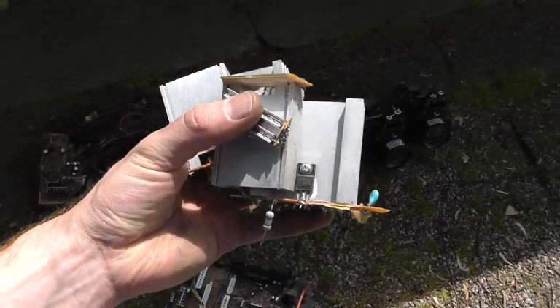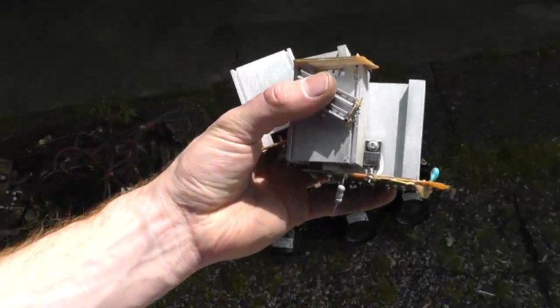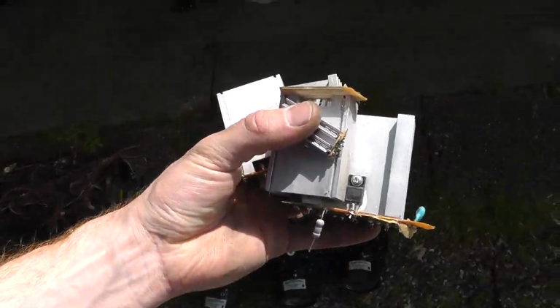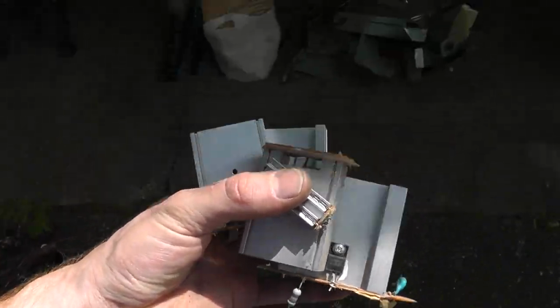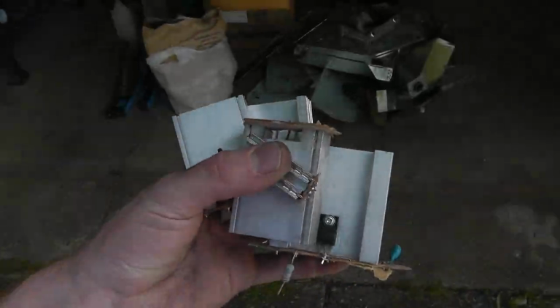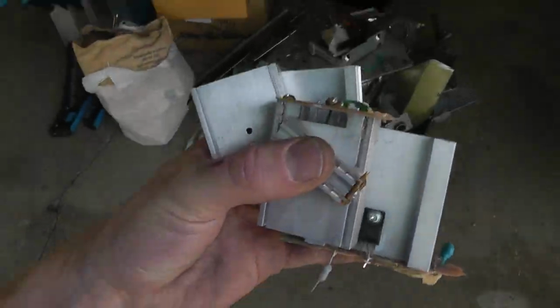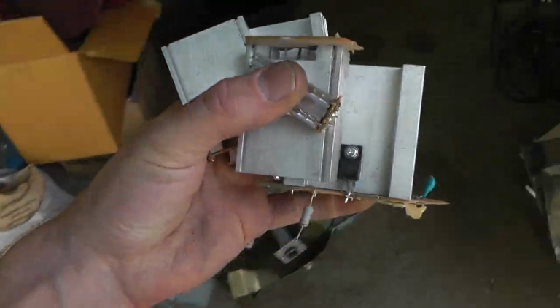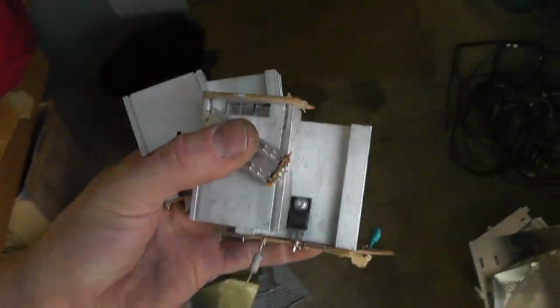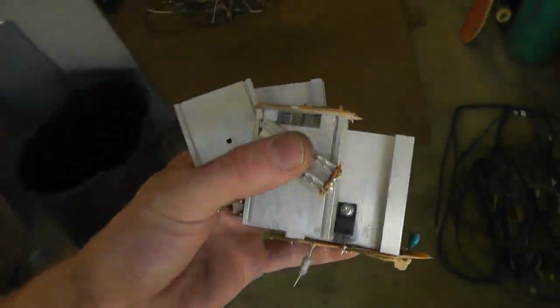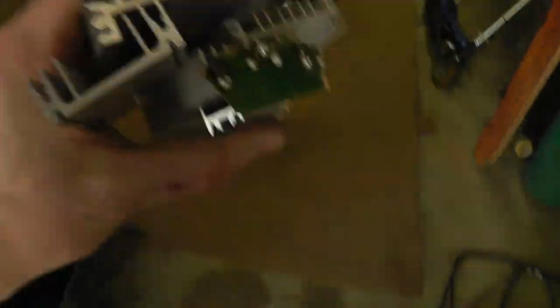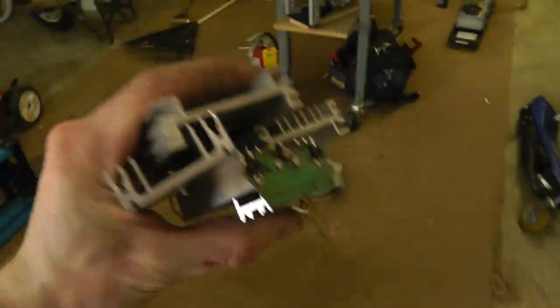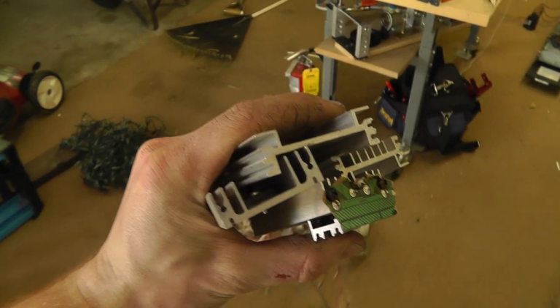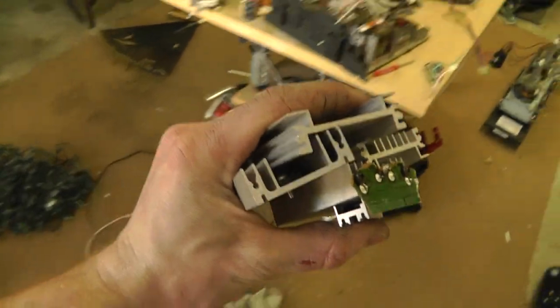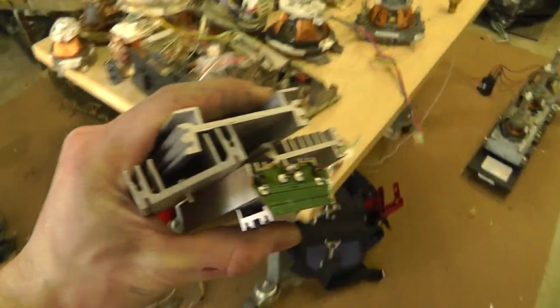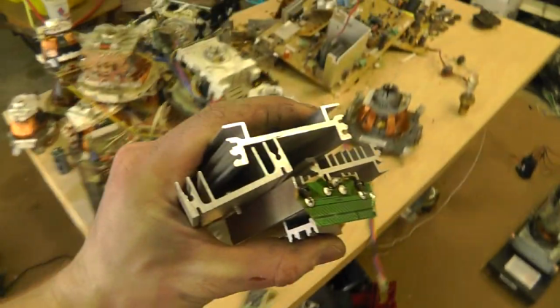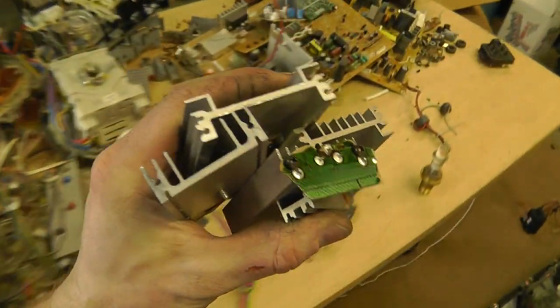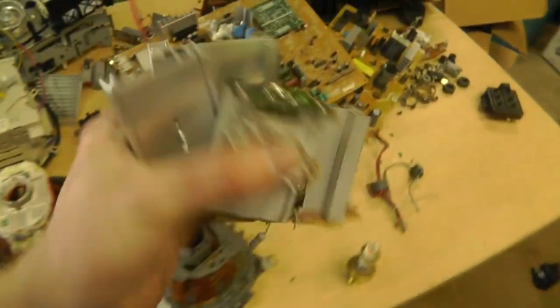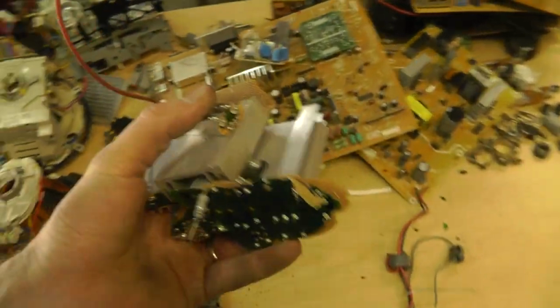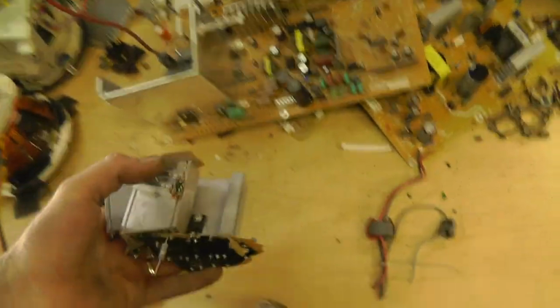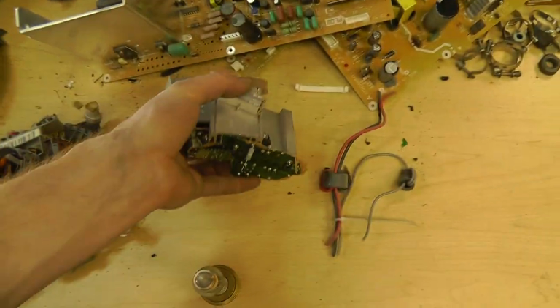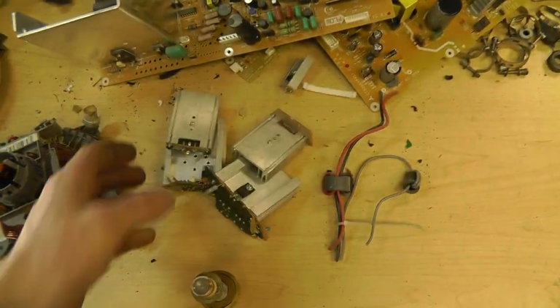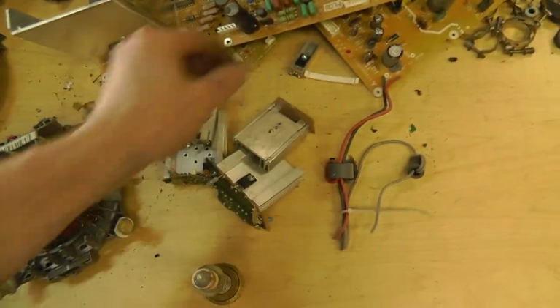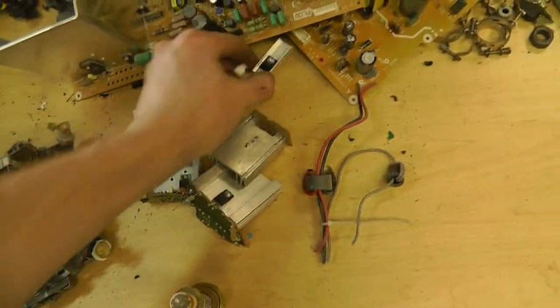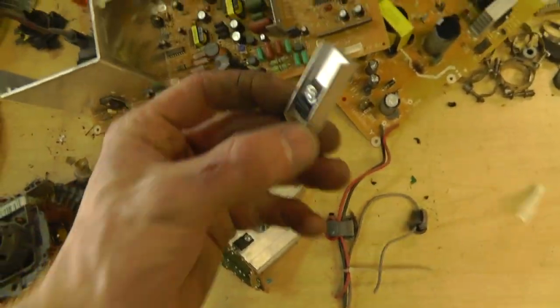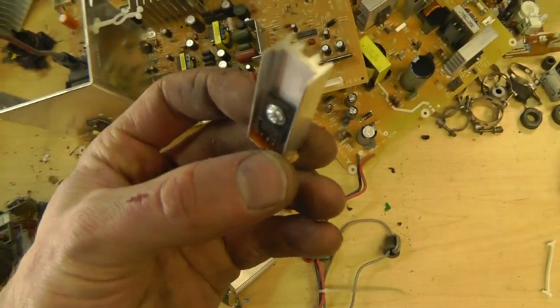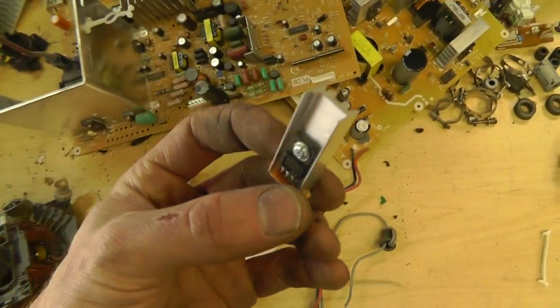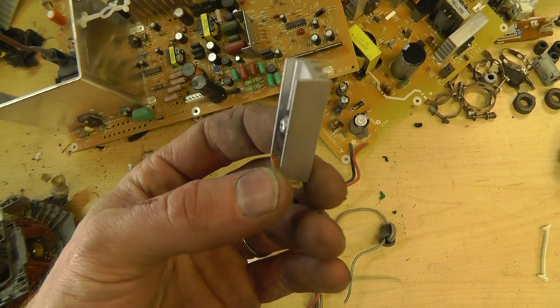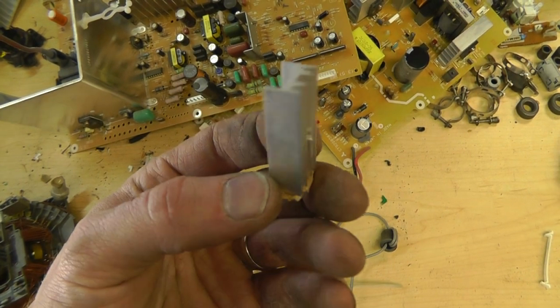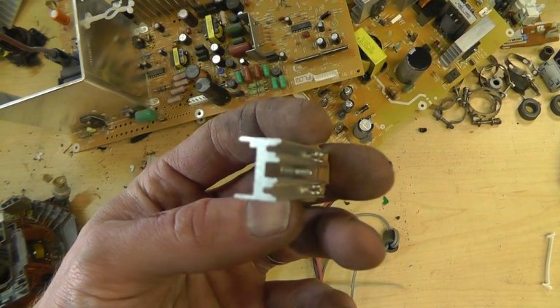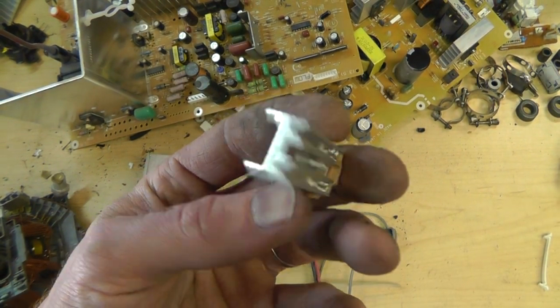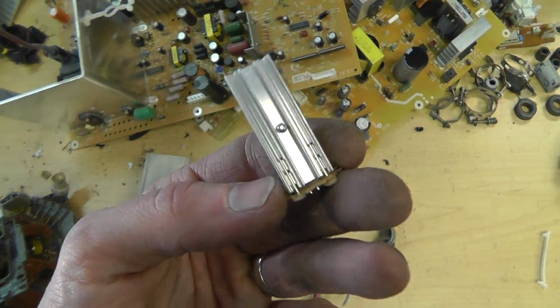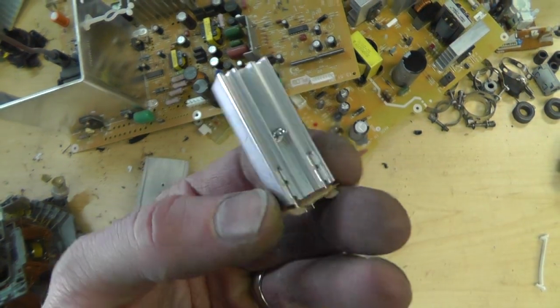Now you bring stuff like this and you can recycle it, or use them as heat sinks. These little ones are actually really nice for 5-volt regulators.